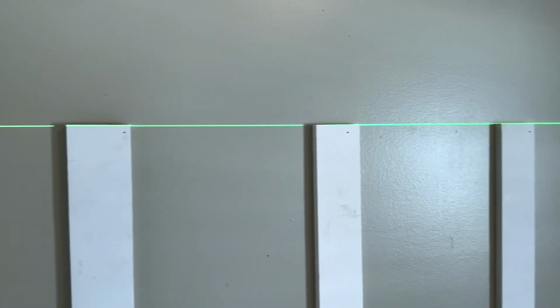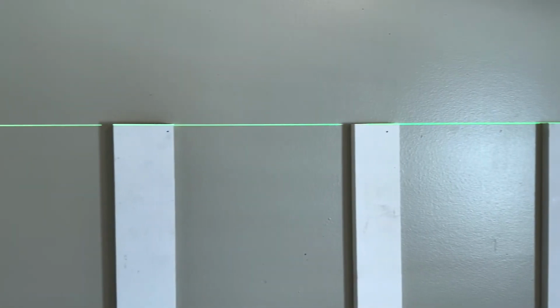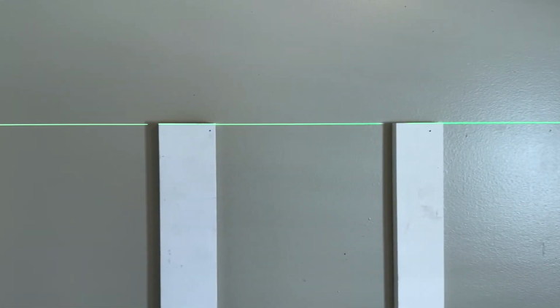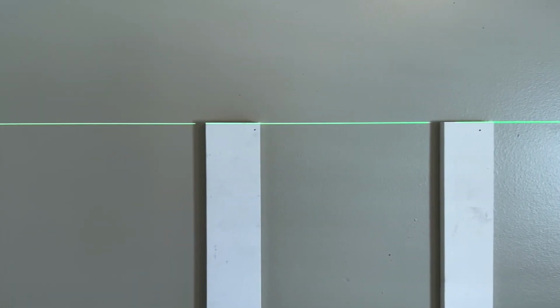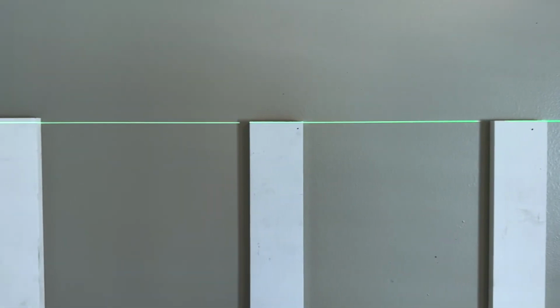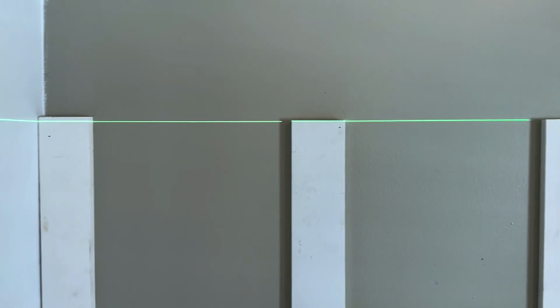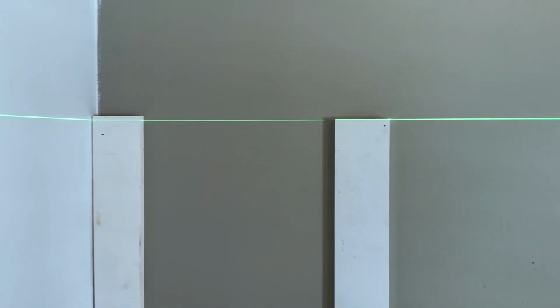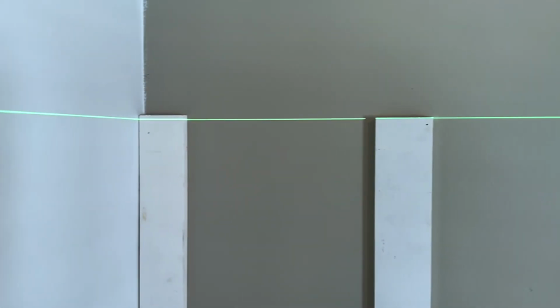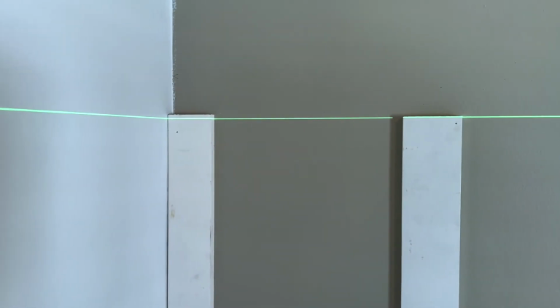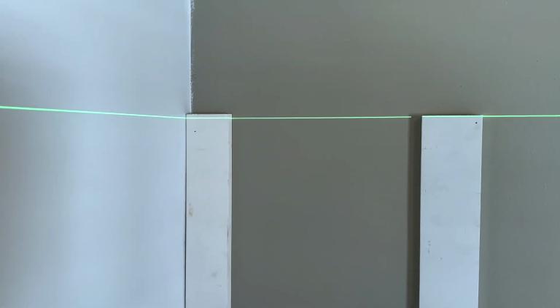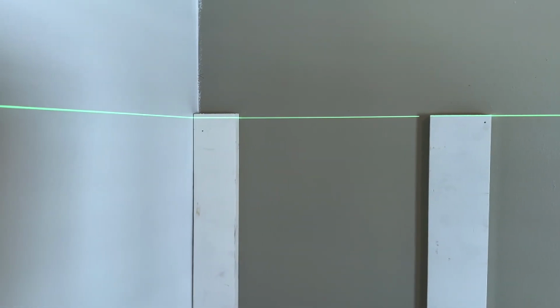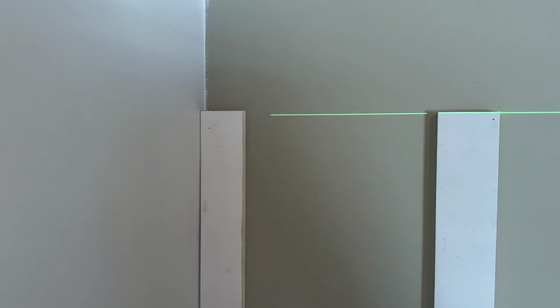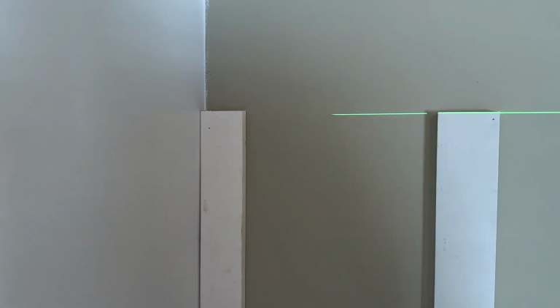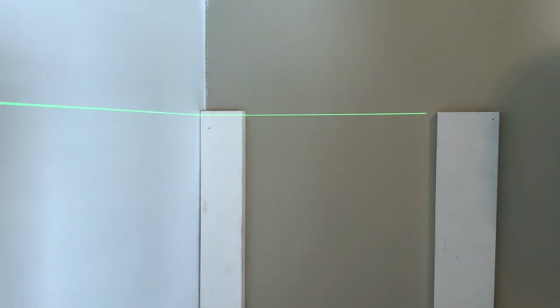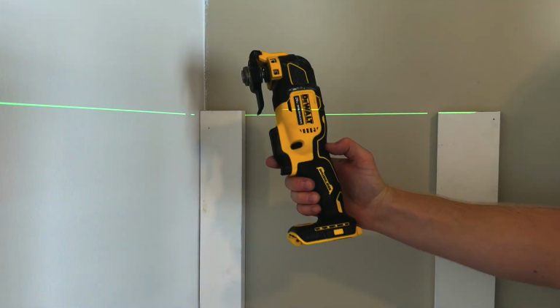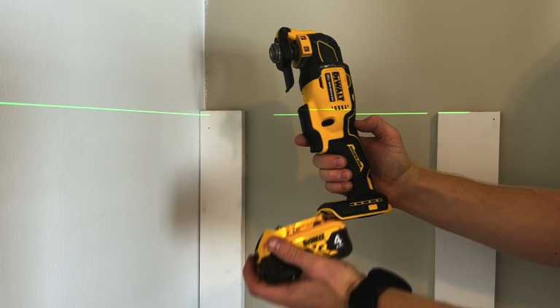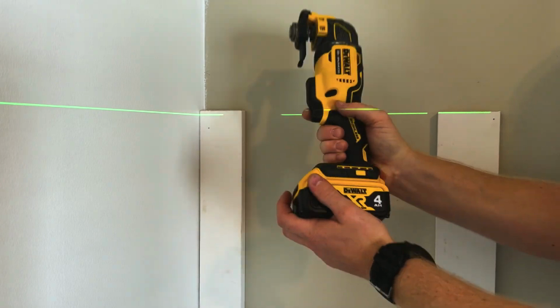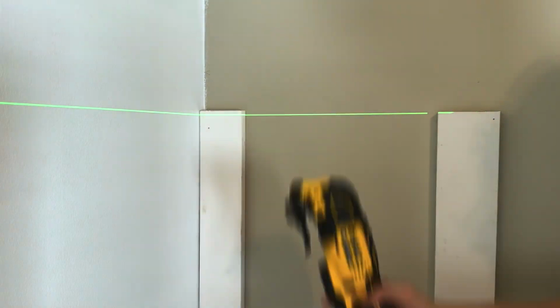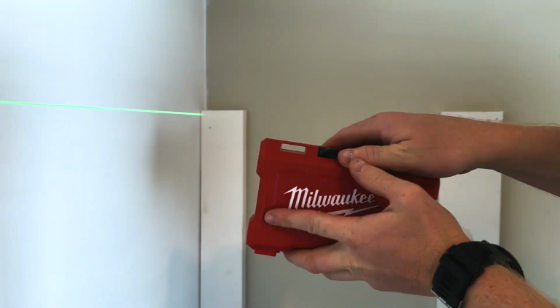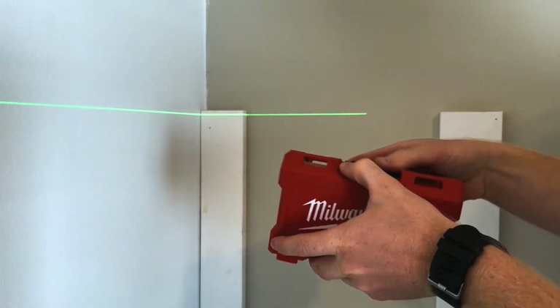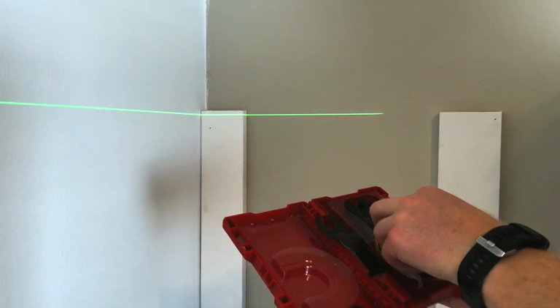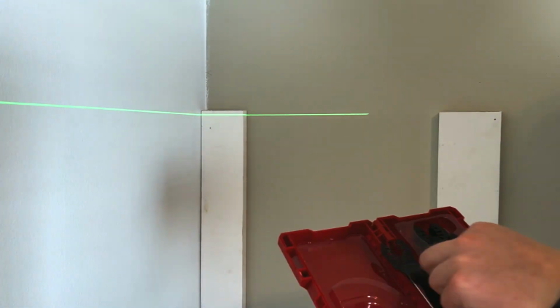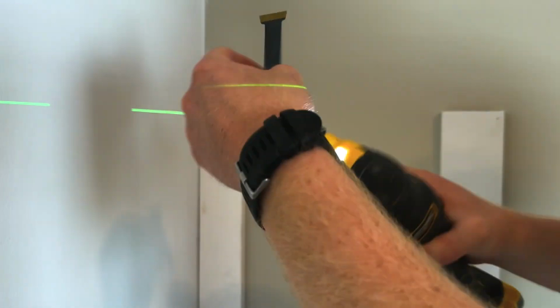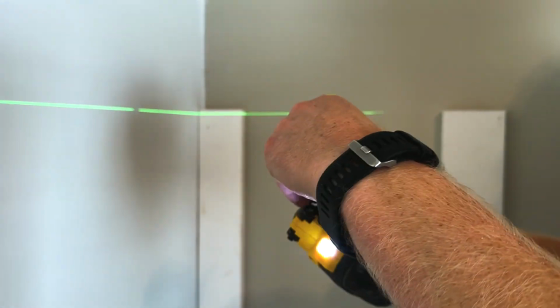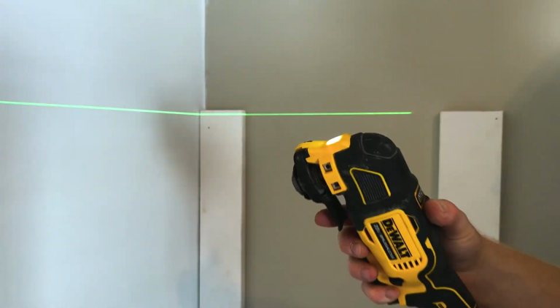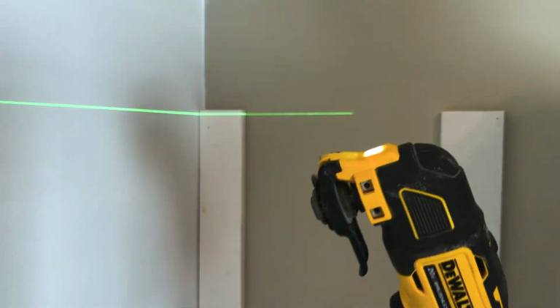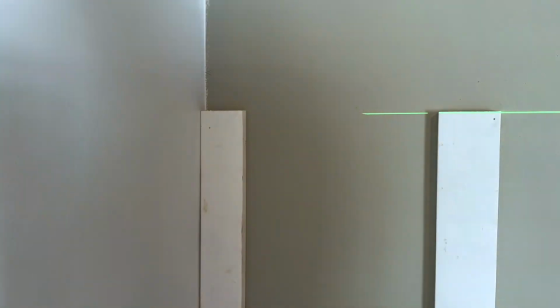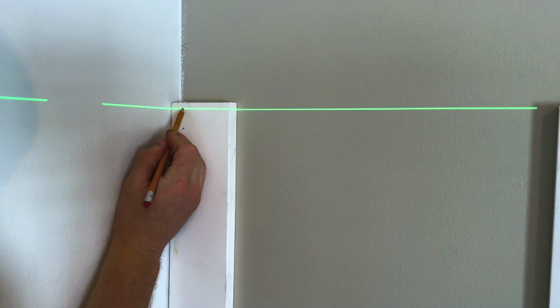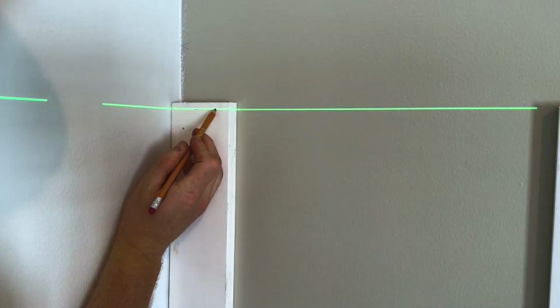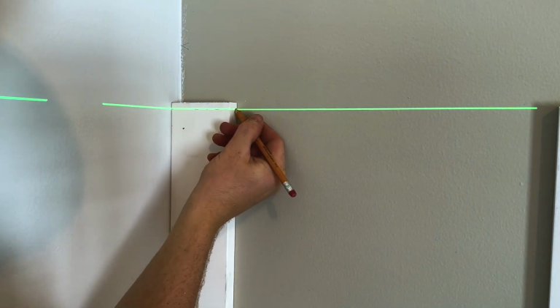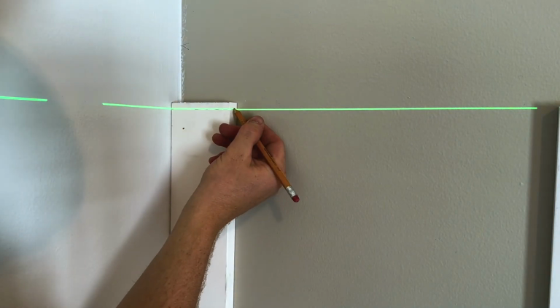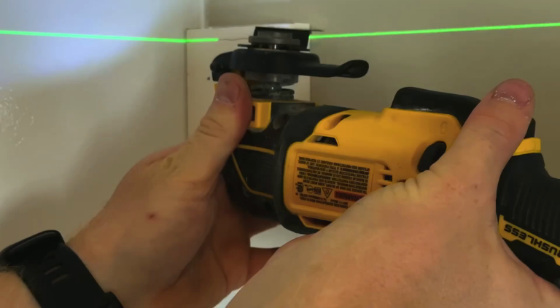Funny story - somehow I managed to put the very first board on high. Luckily when I was done, I looked back with my laser, and that was the only one that was out. So I took my multi-tool, trimmed that one down so that the top board can sit on there flush with that.